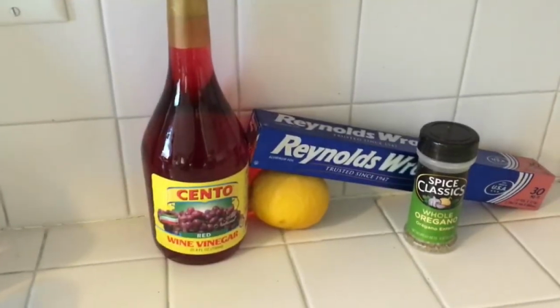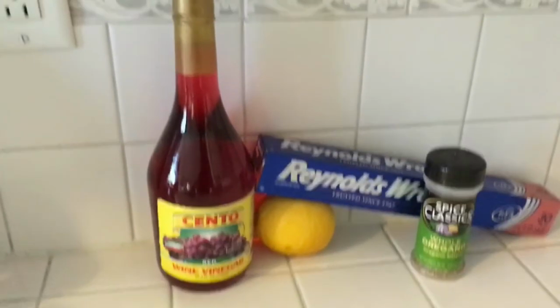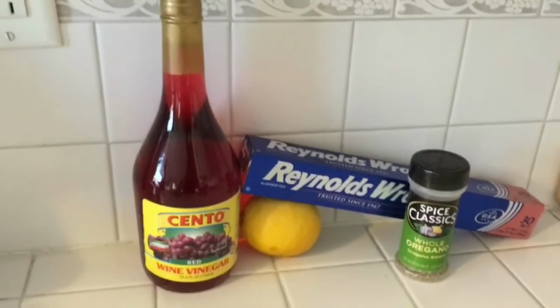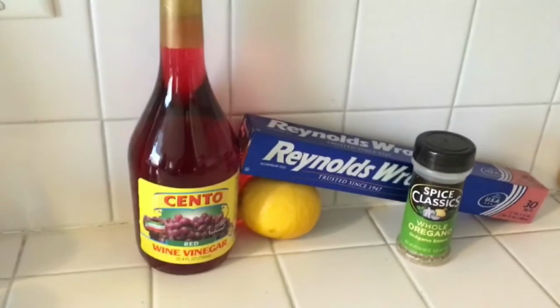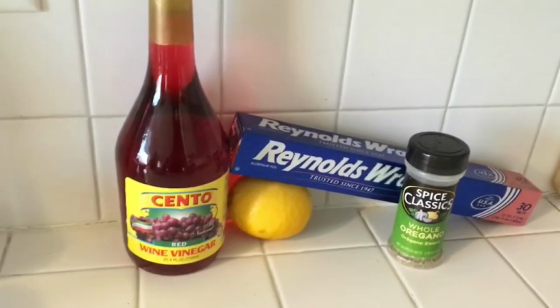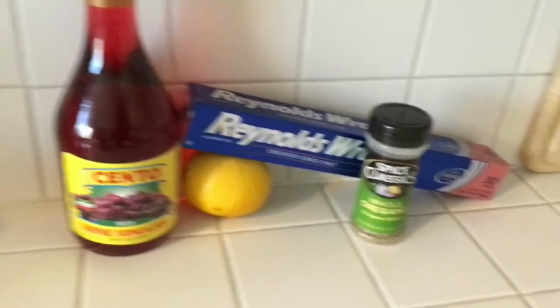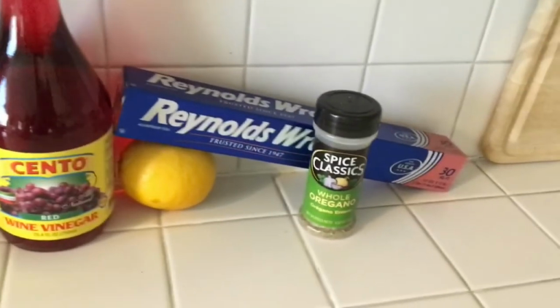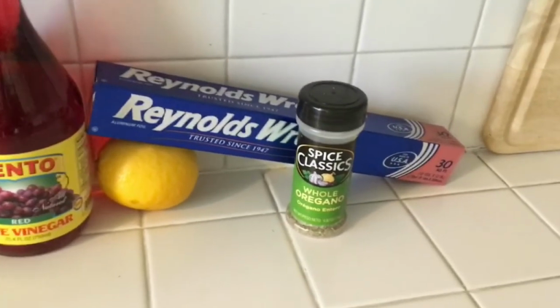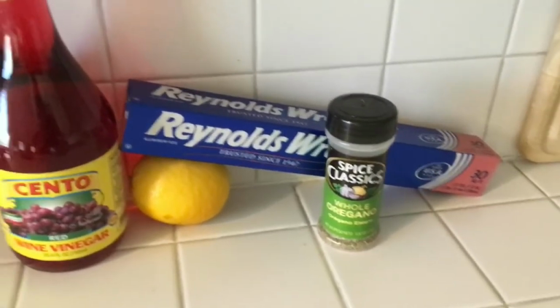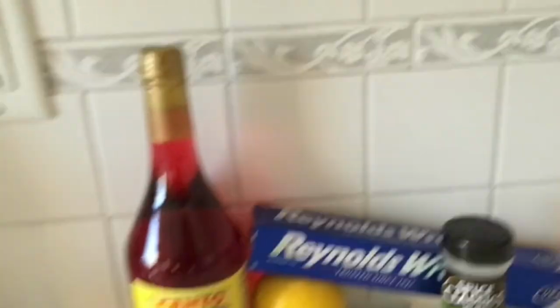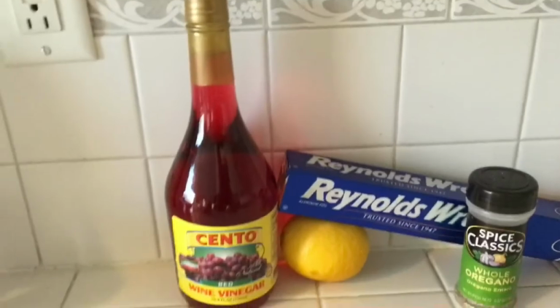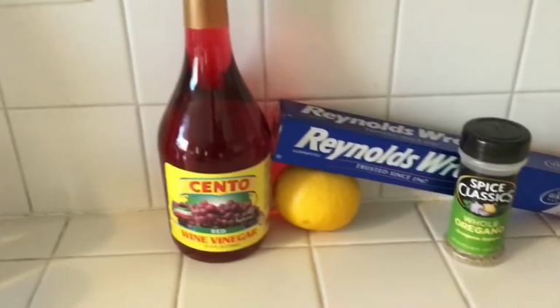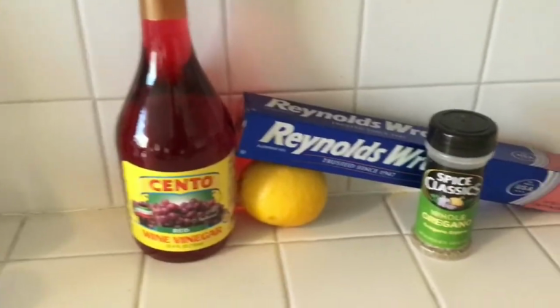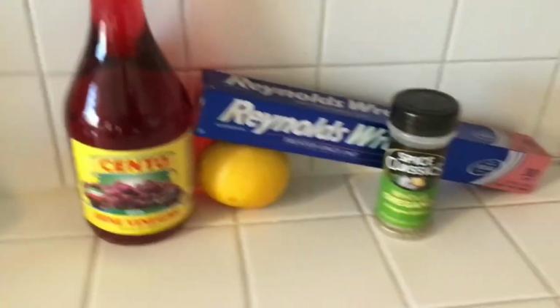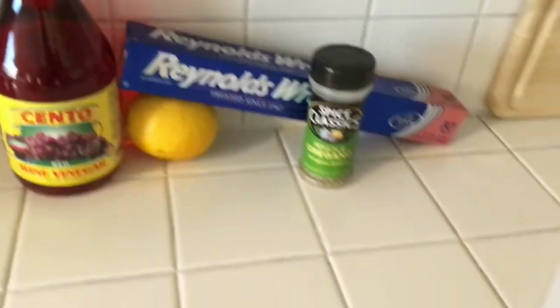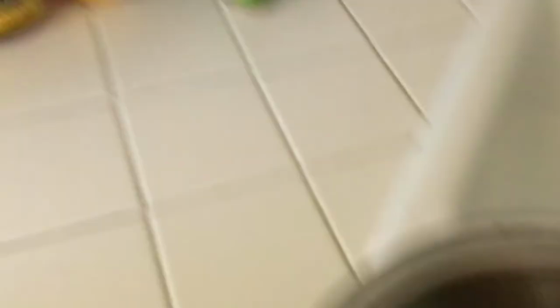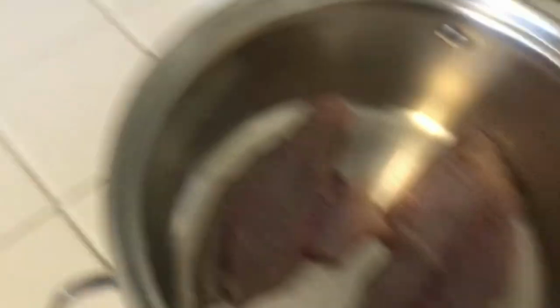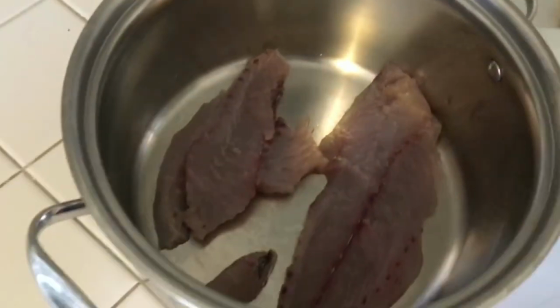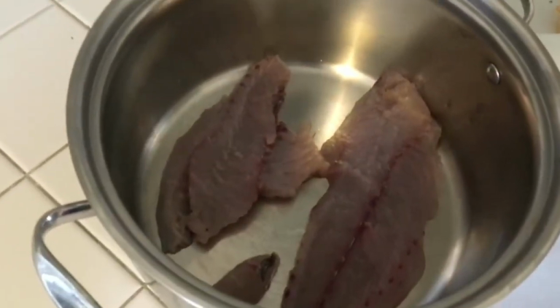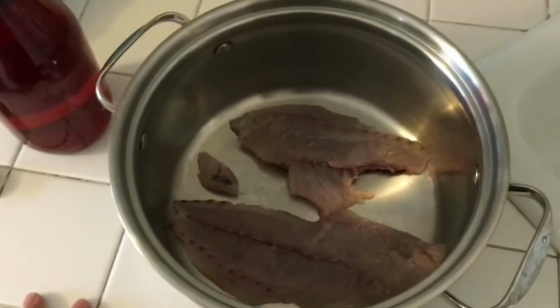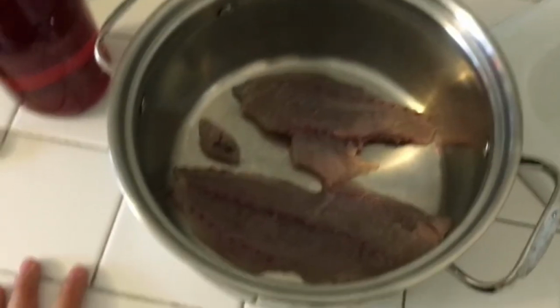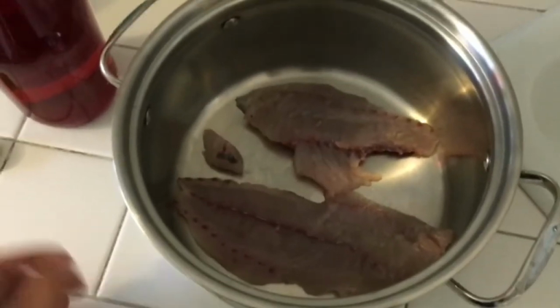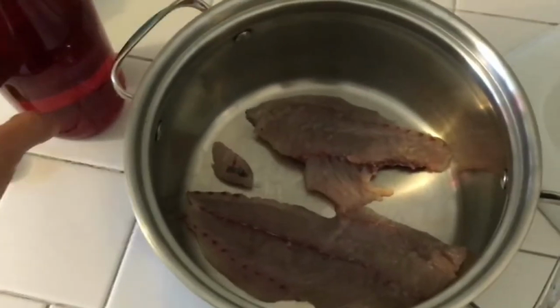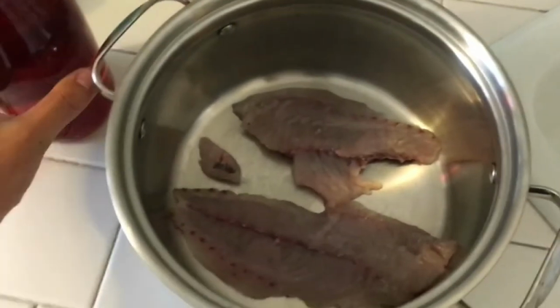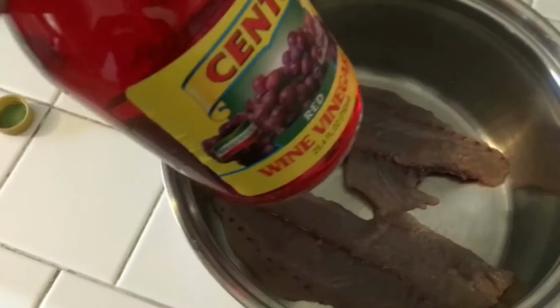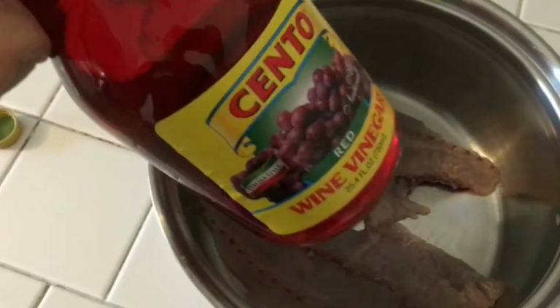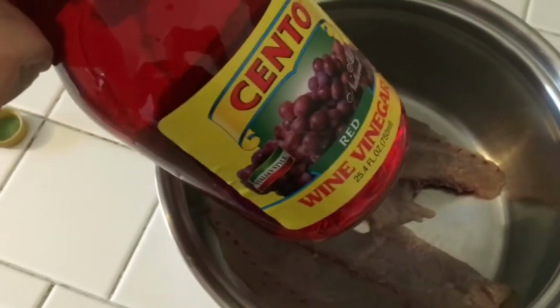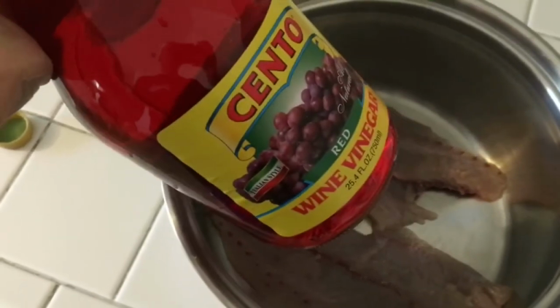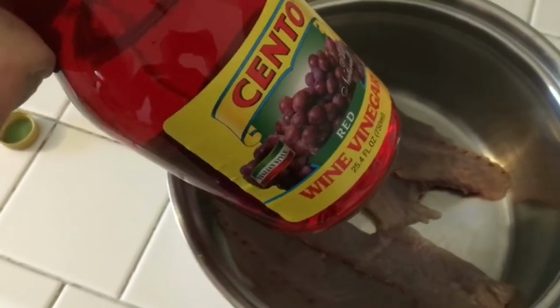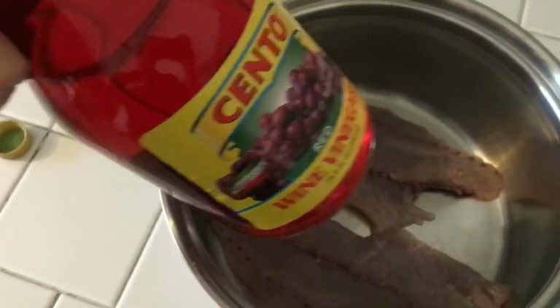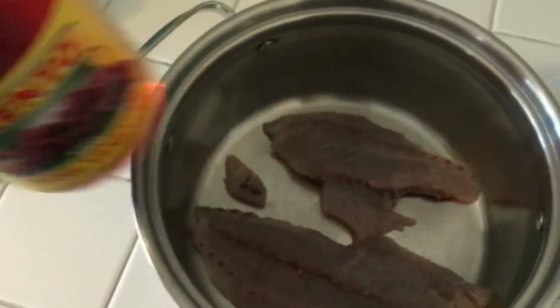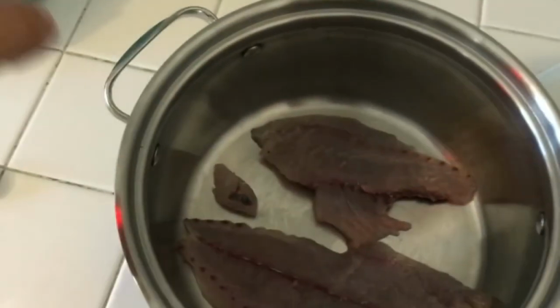Alright guys, I'm about to start cooking this bluefish. This is all I'm using. First up, we're going to marinate it in red wine vinegar for a half hour.